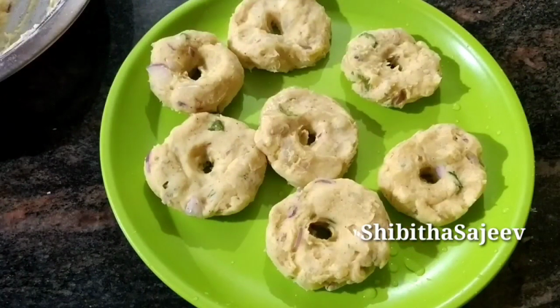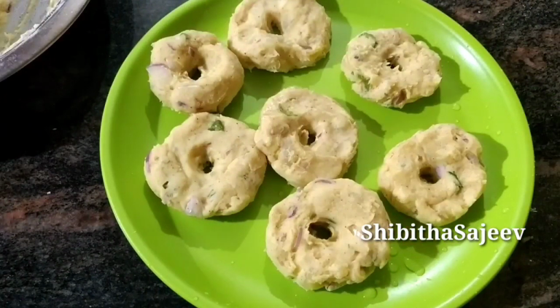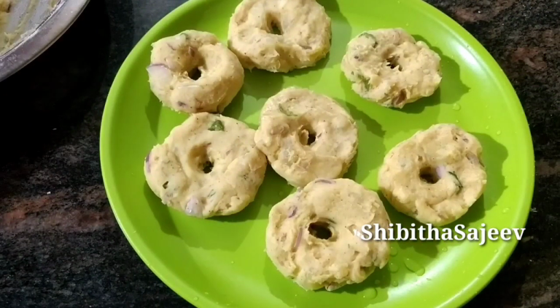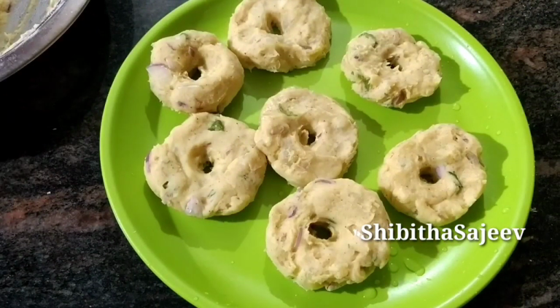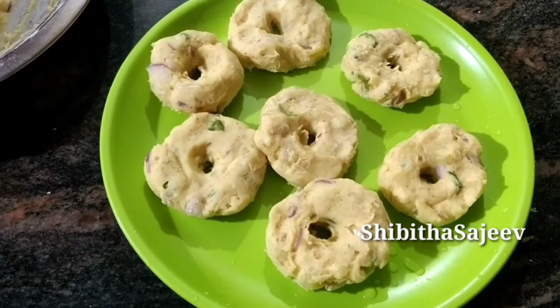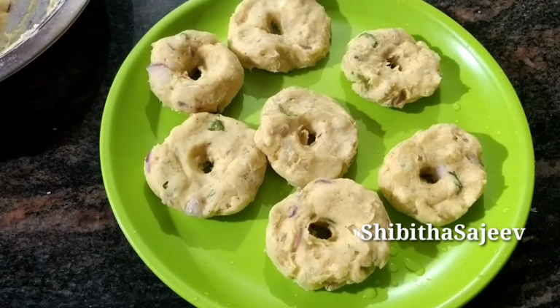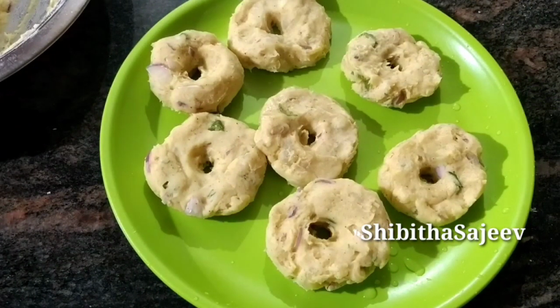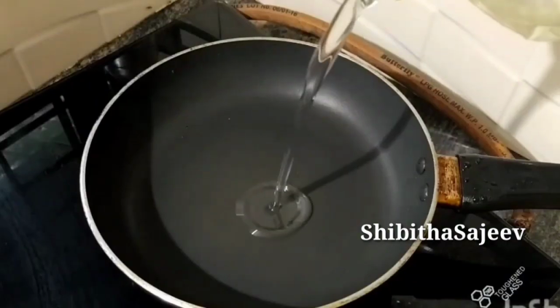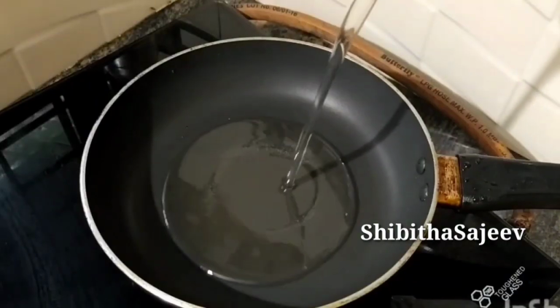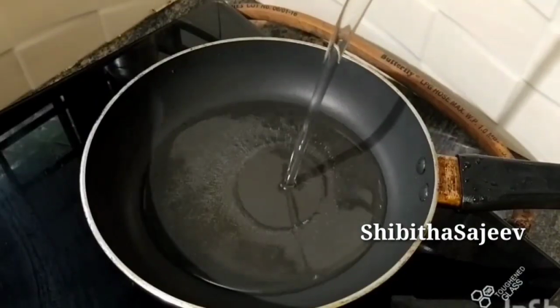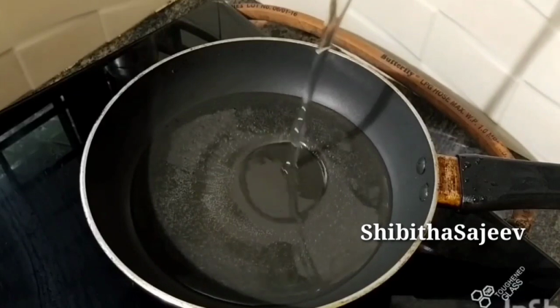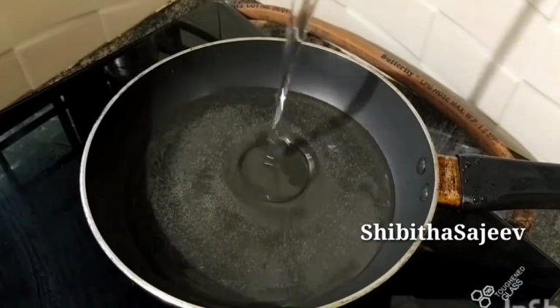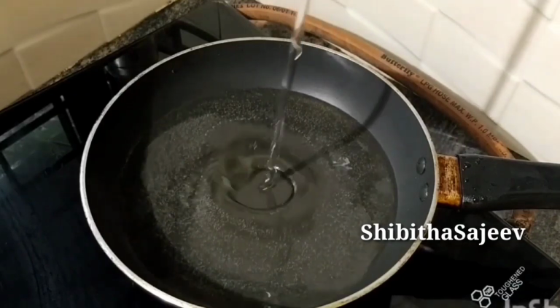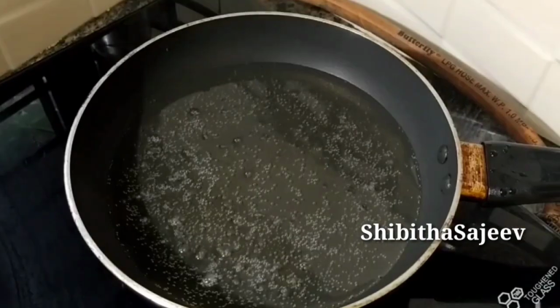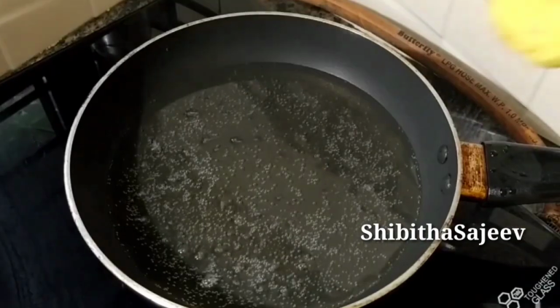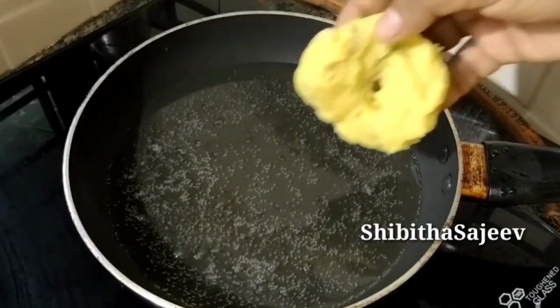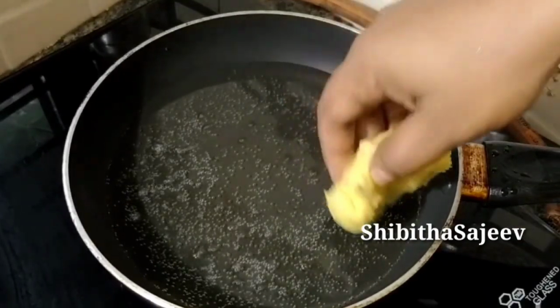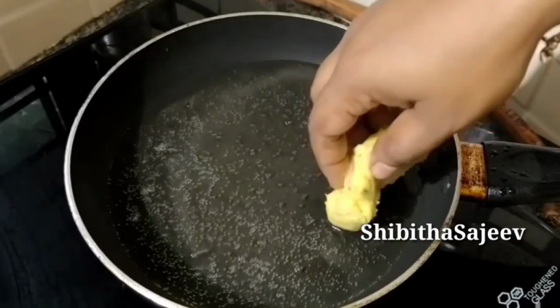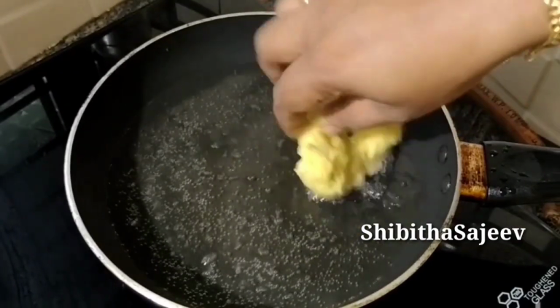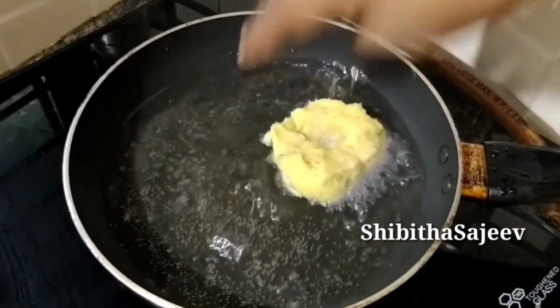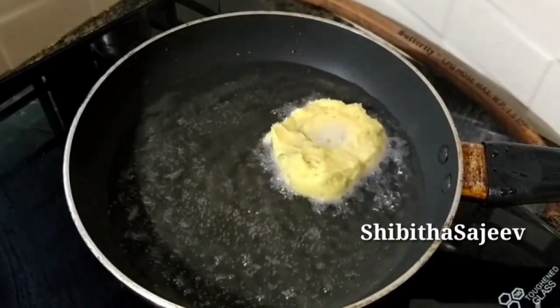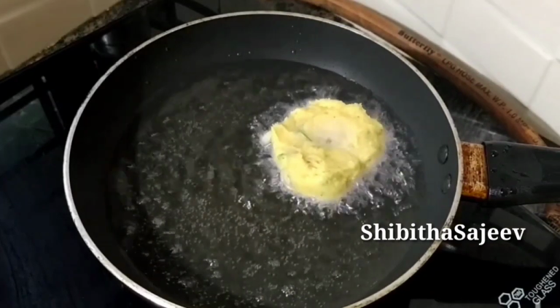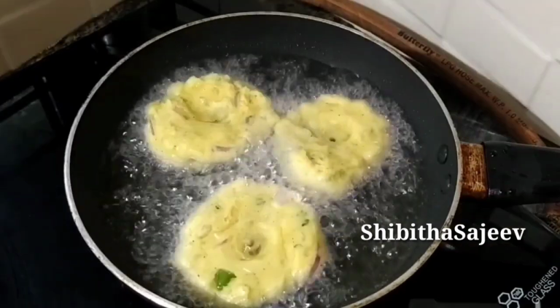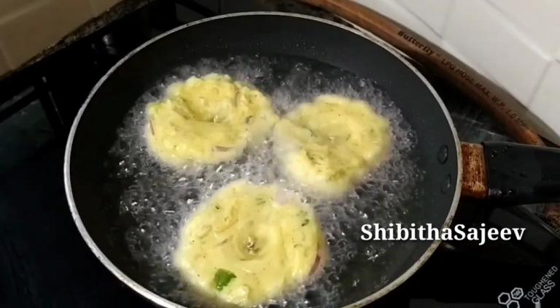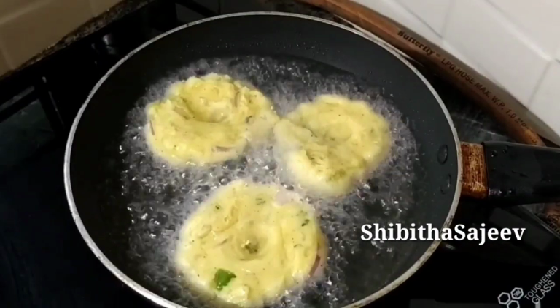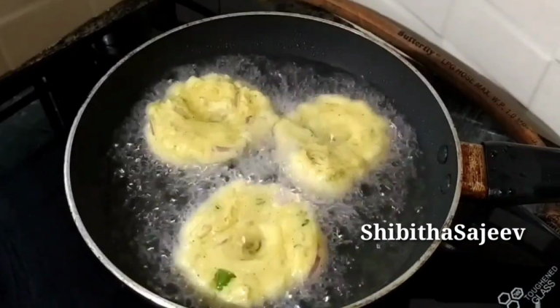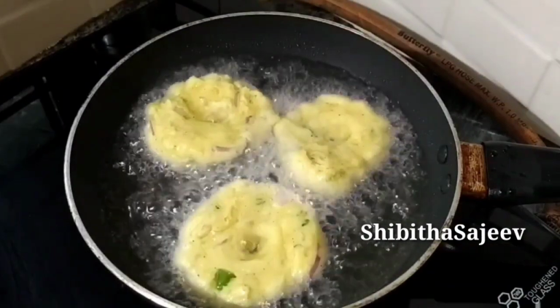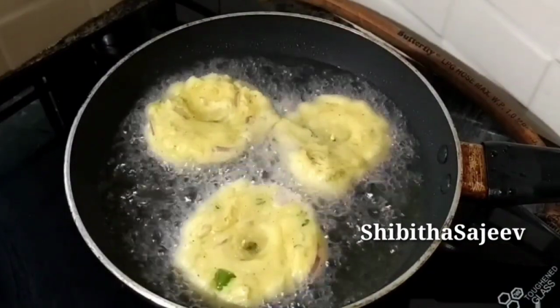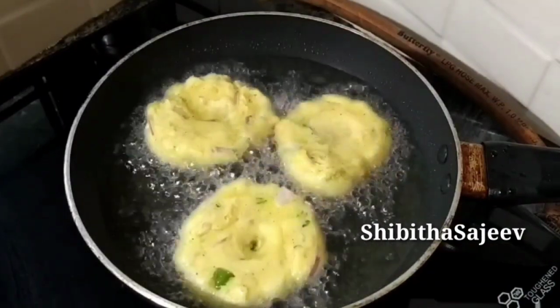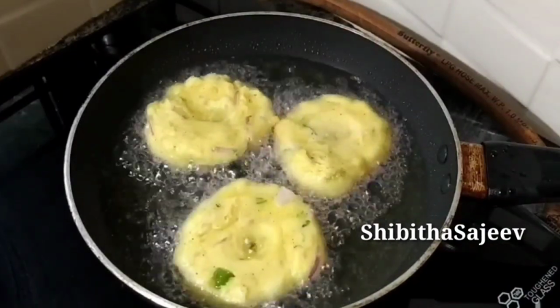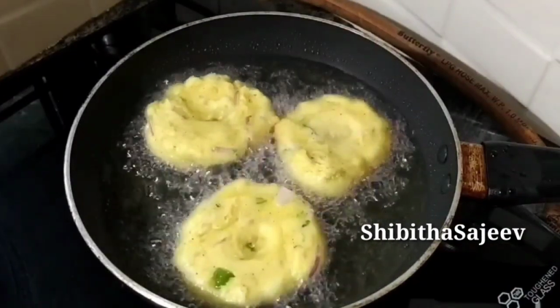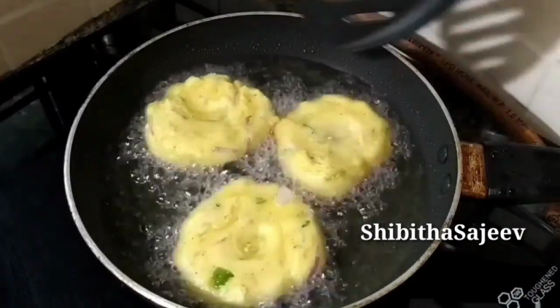Add 1 teaspoon in the pan. Let us add 4 tablespoons of this. Let's fry it for one side.